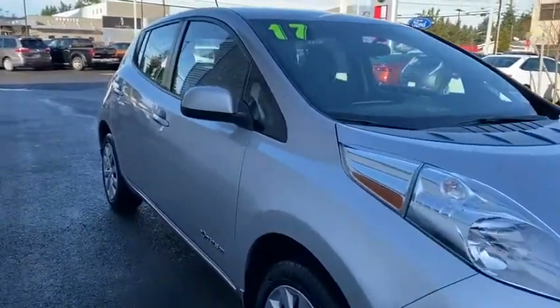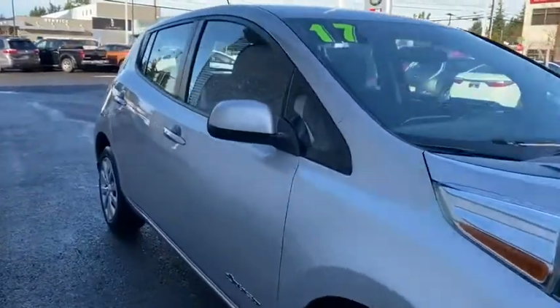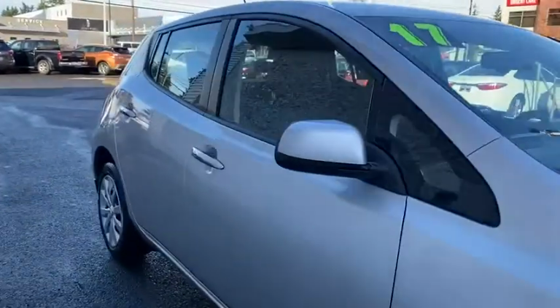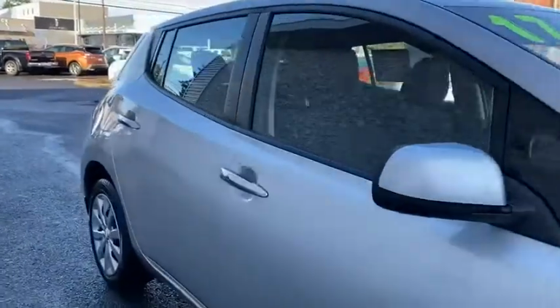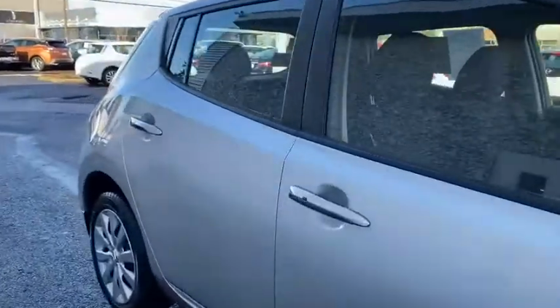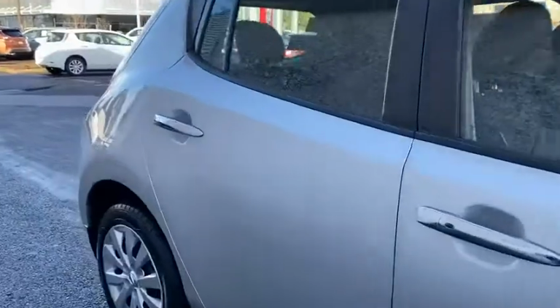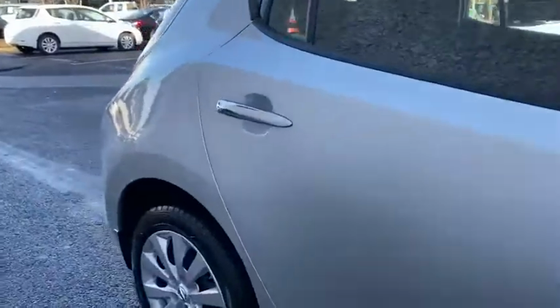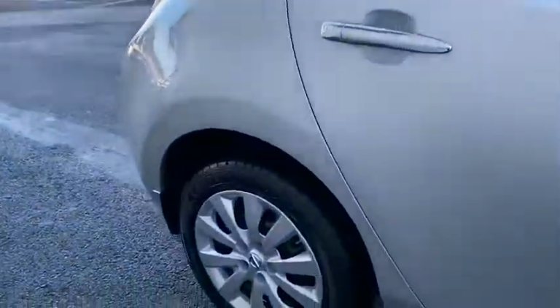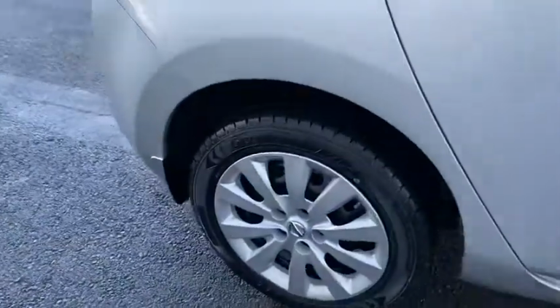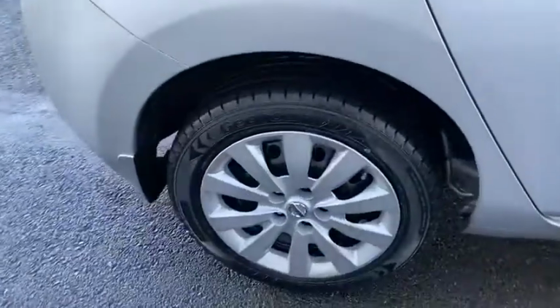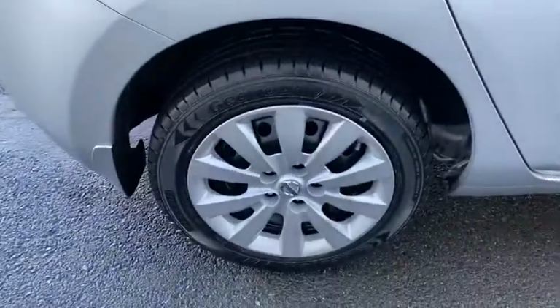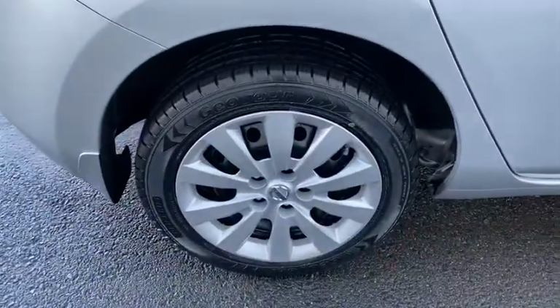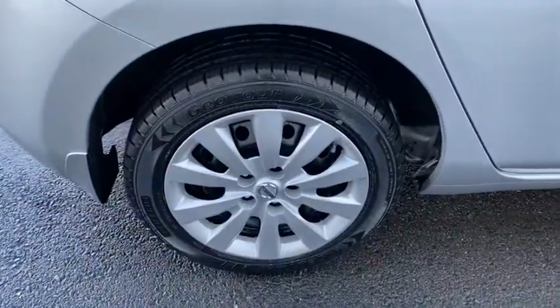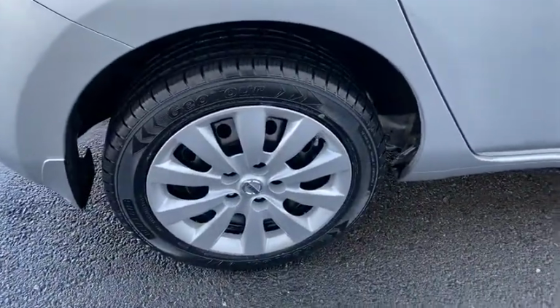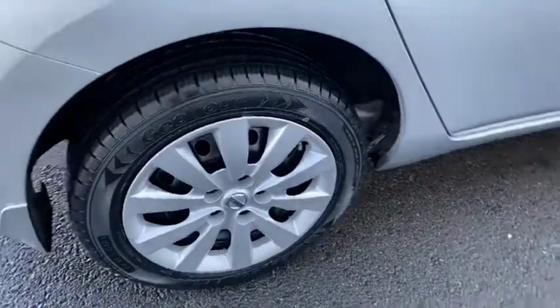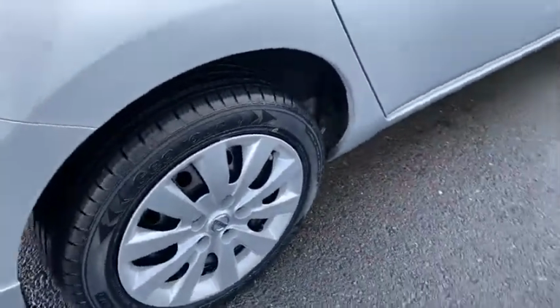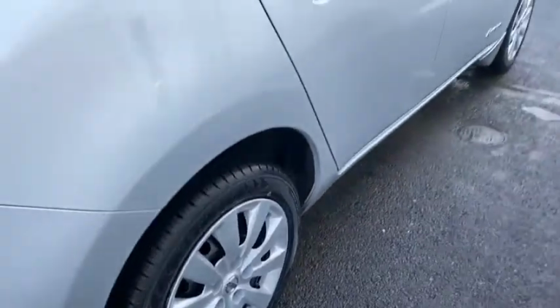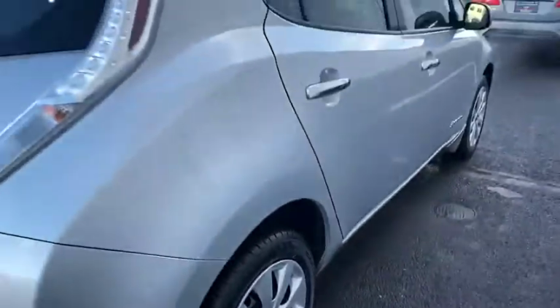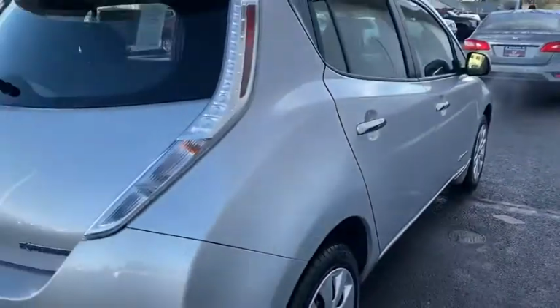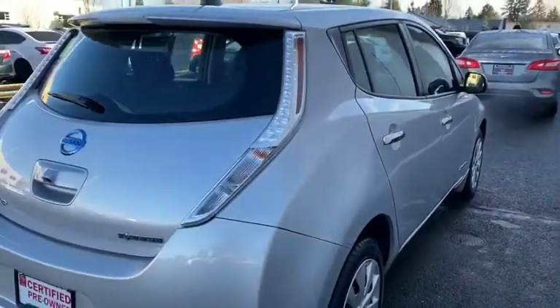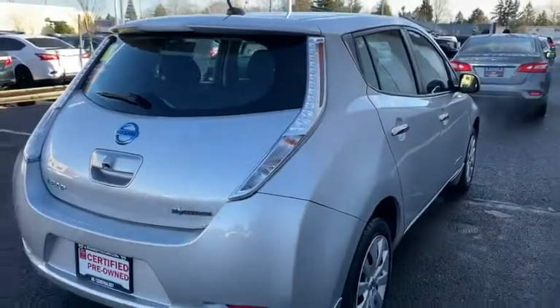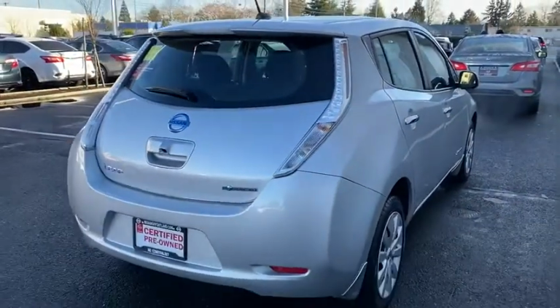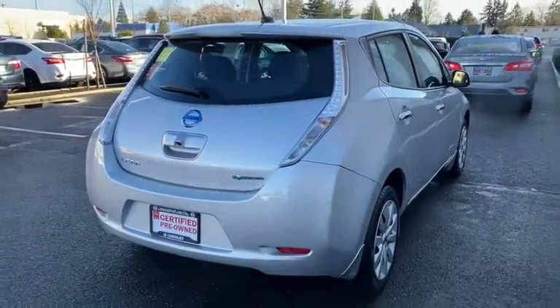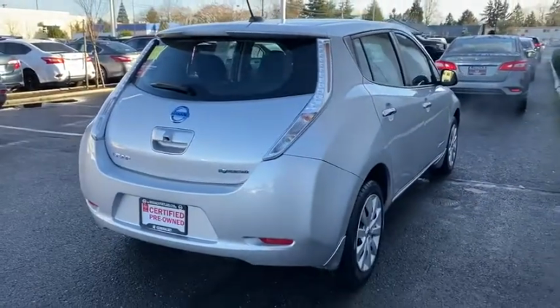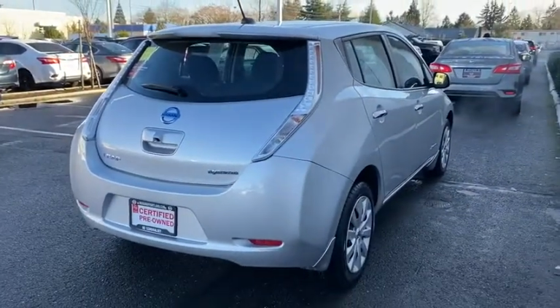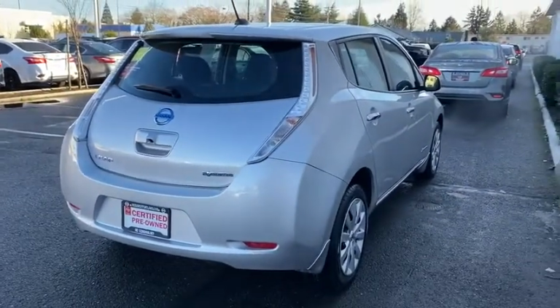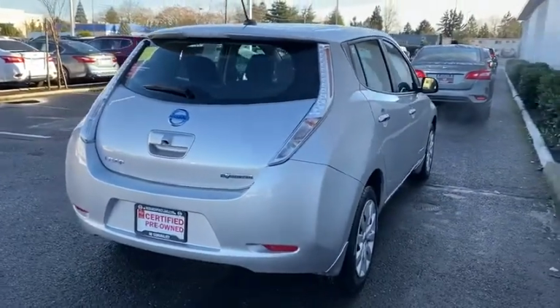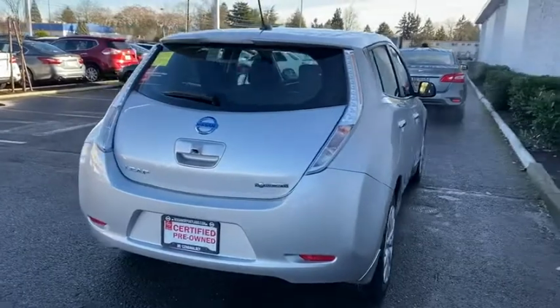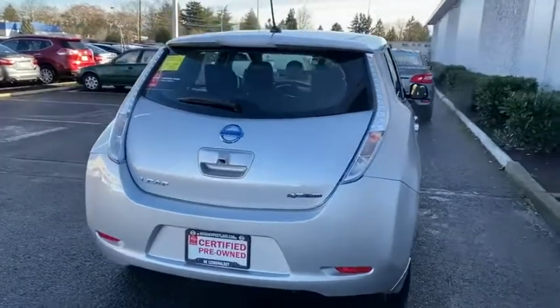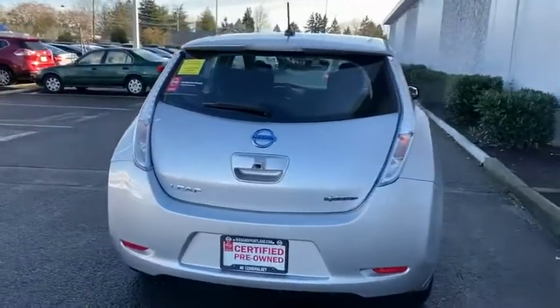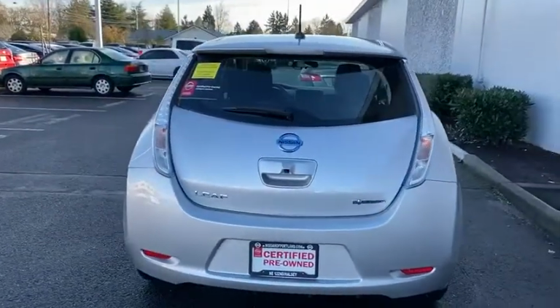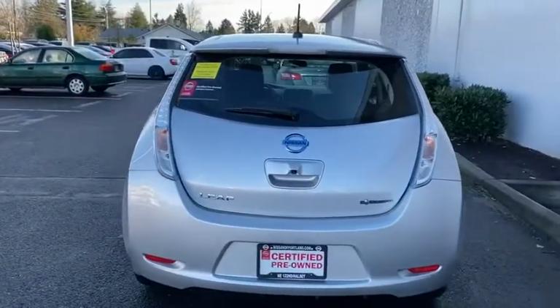This vehicle has less than 25,000 miles. Here are some of this vehicle's great options: backup camera, keyless entry, Bluetooth, adjustable steering wheel, power steering, ABS four-wheel, cruise control, keyless start.